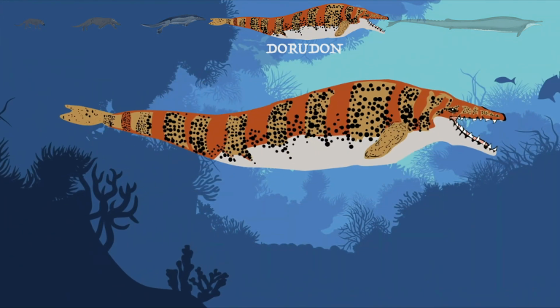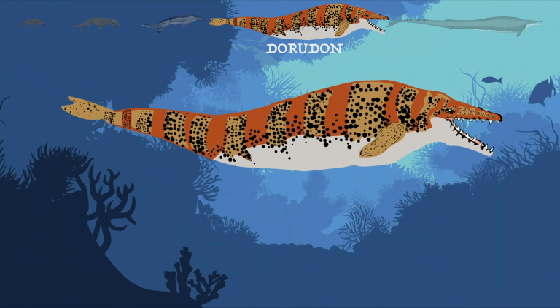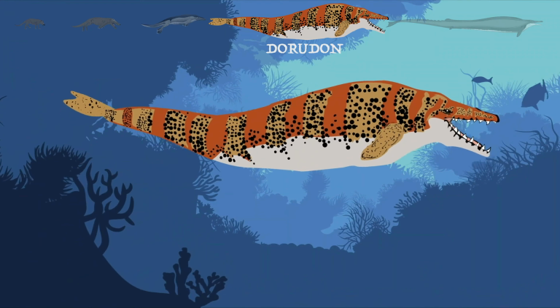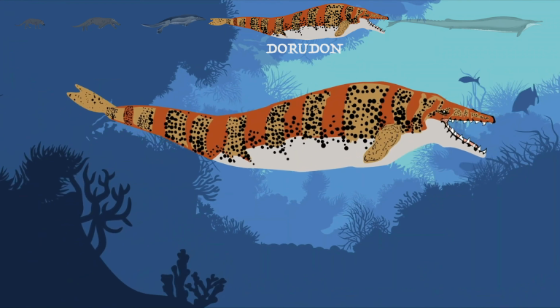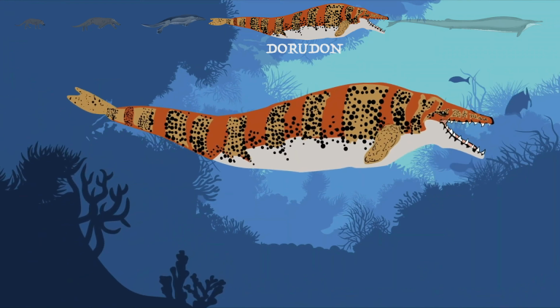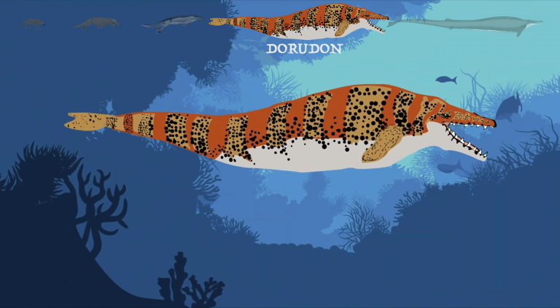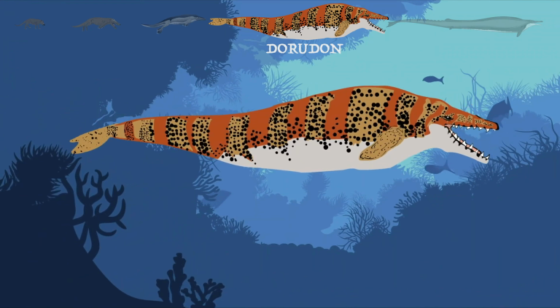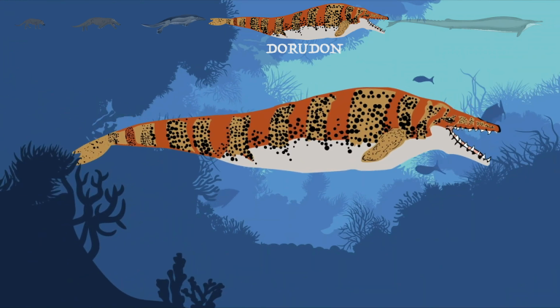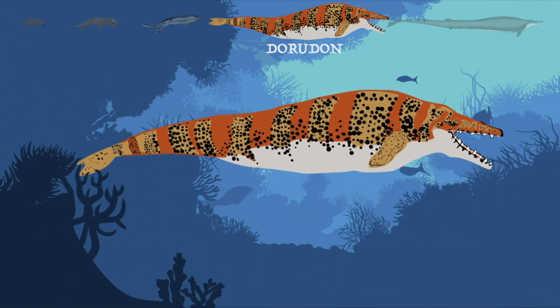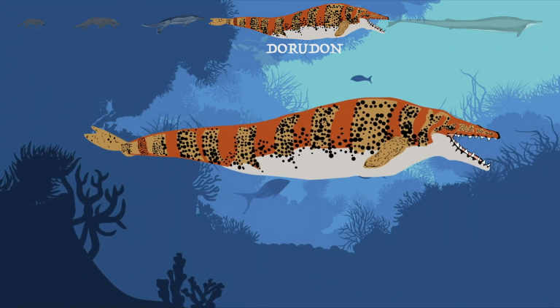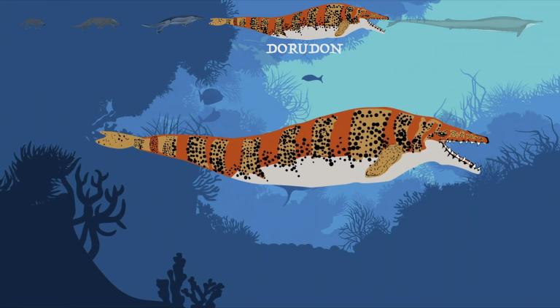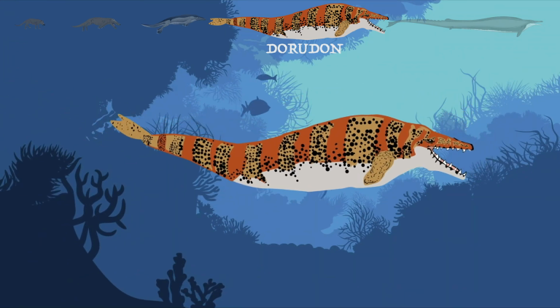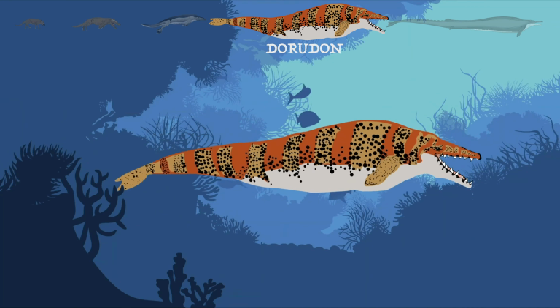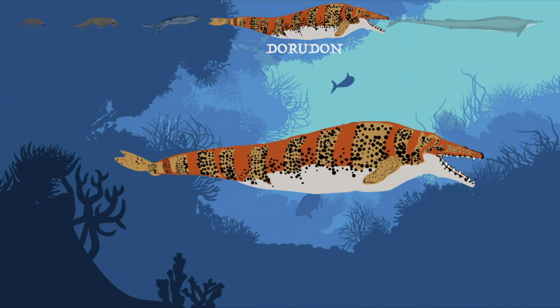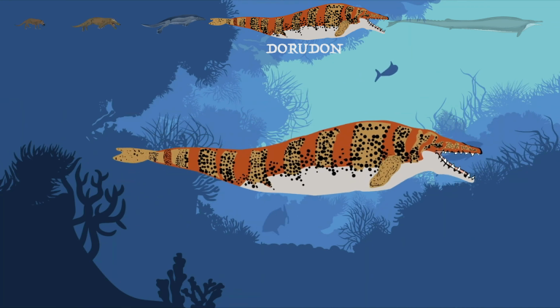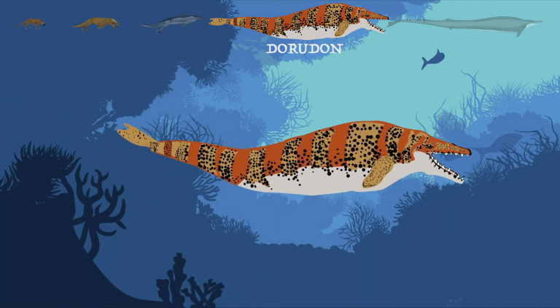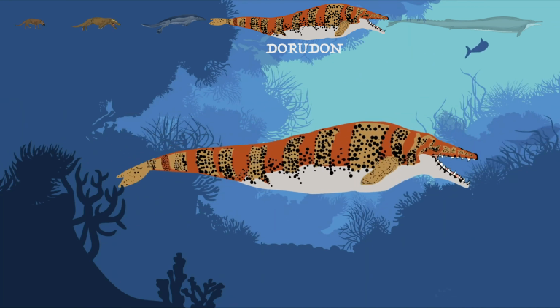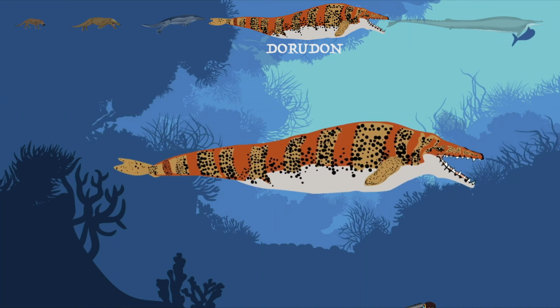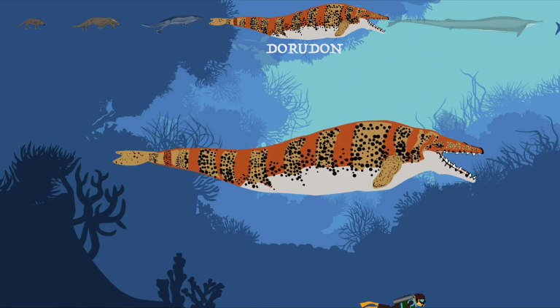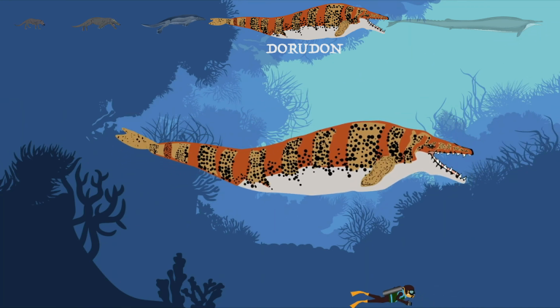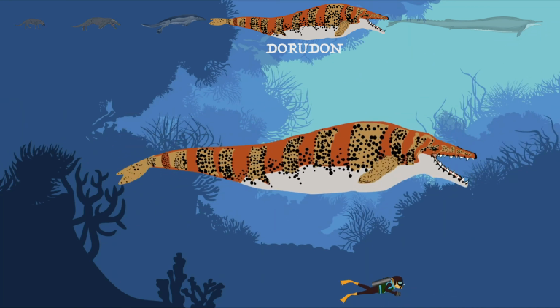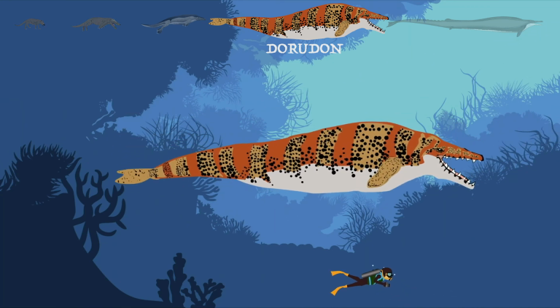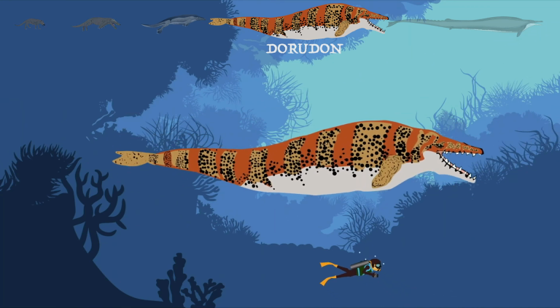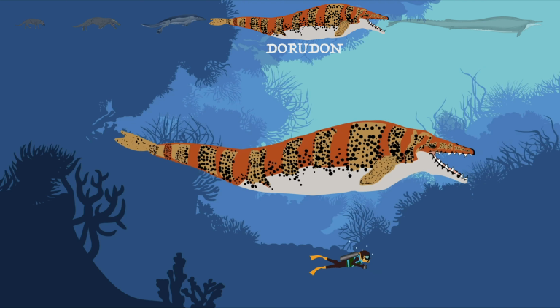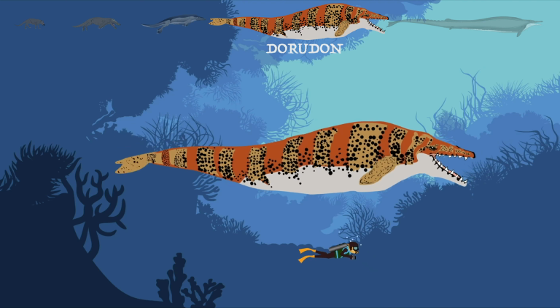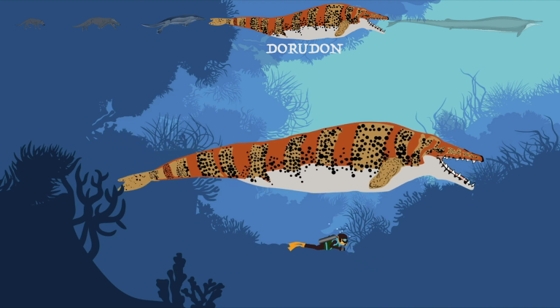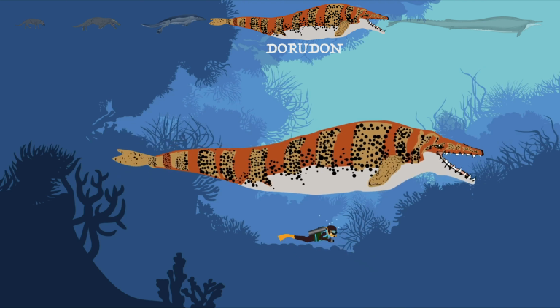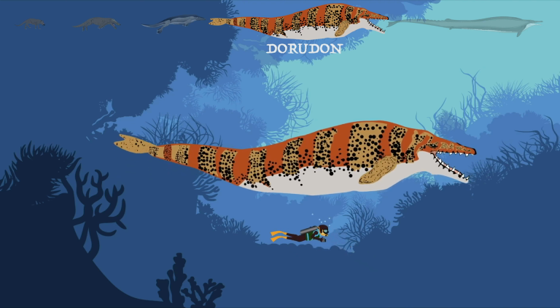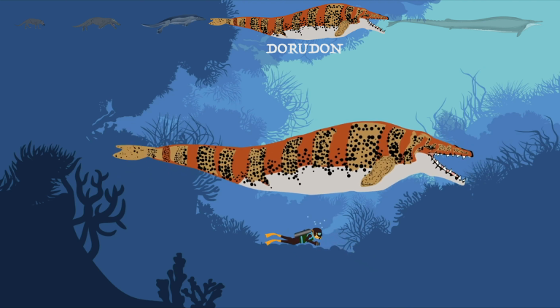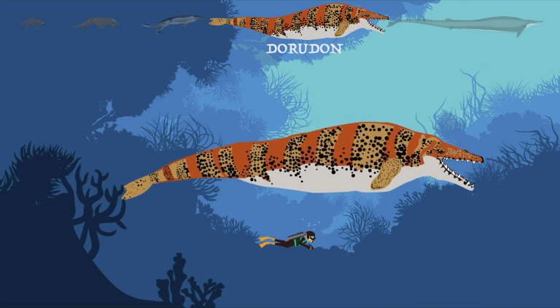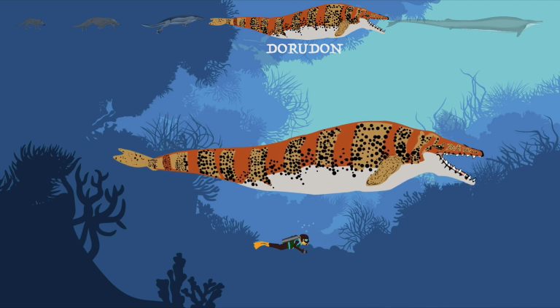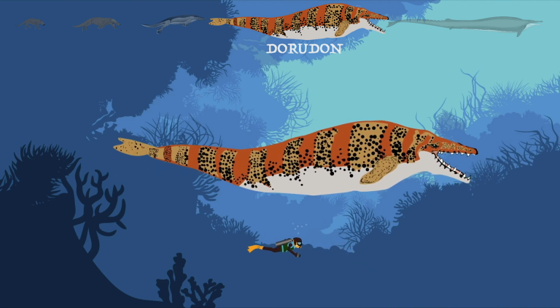Further along this evolutionary journey we find Dorudon, which lived 40 to 33 million years ago. This 5-meter-long animal had proper flippers and tiny hind legs. It also gave birth to its young underwater.